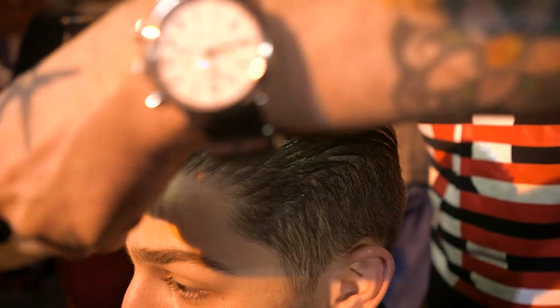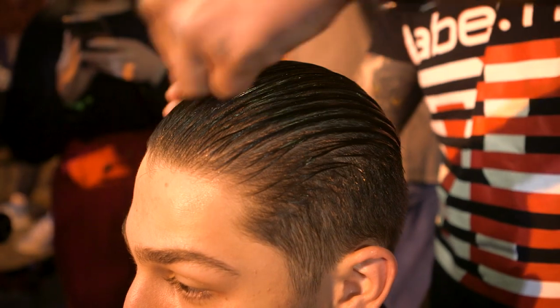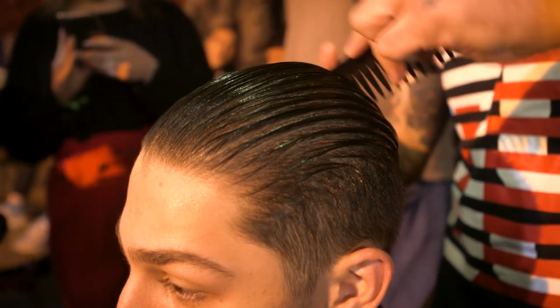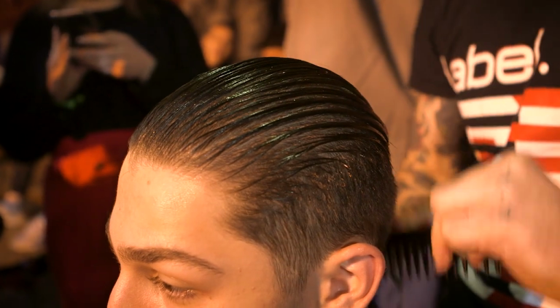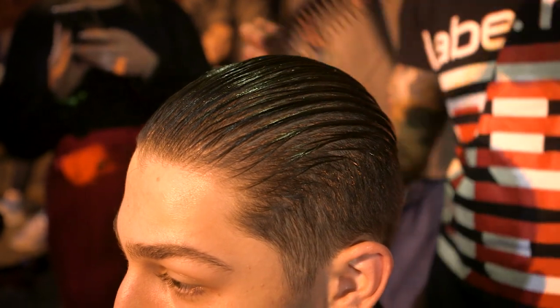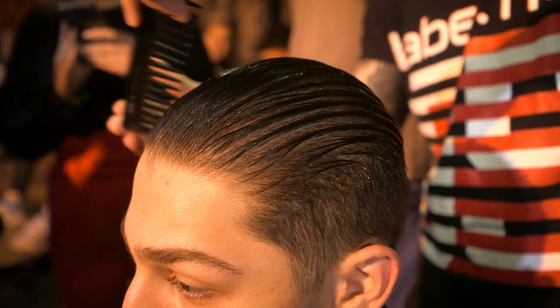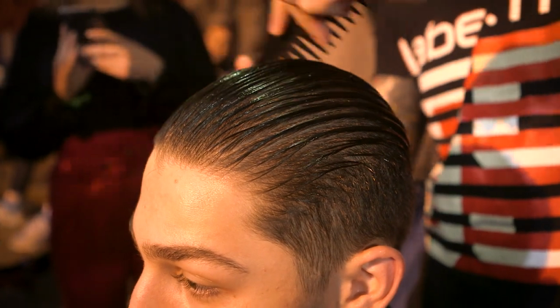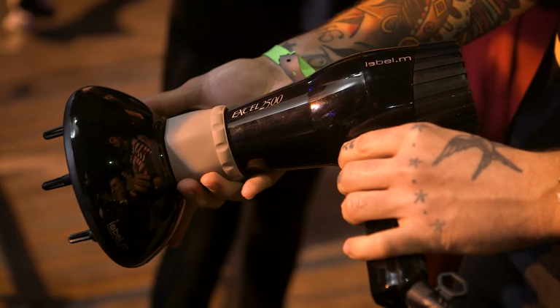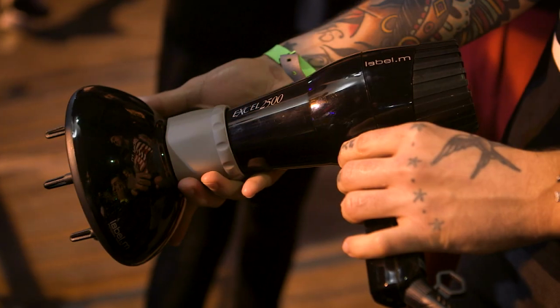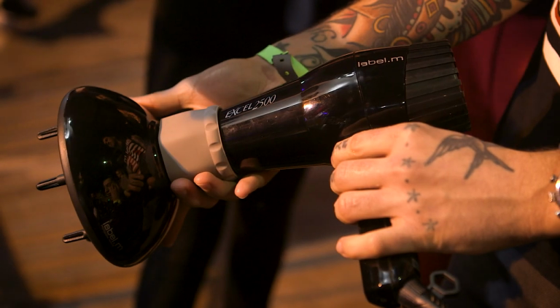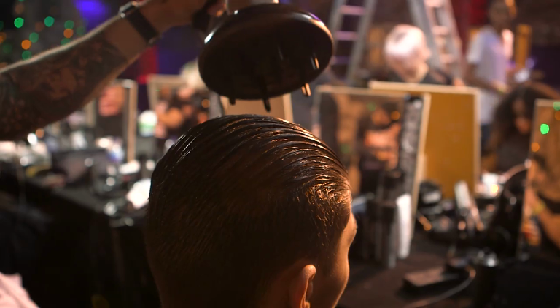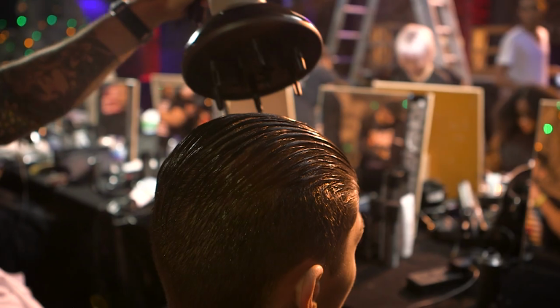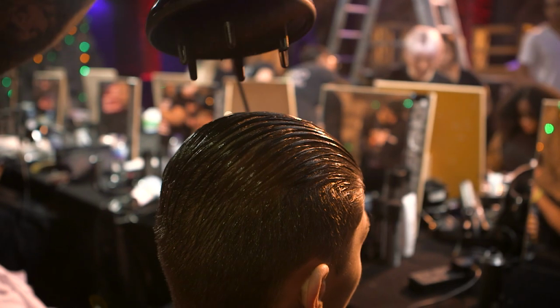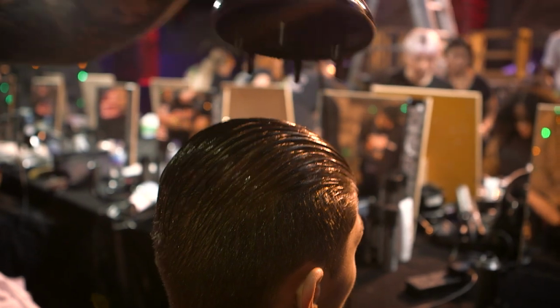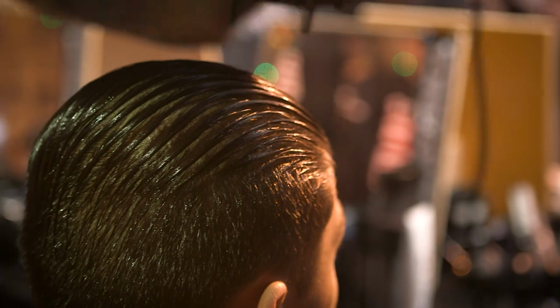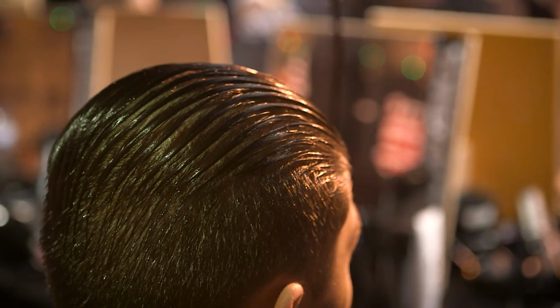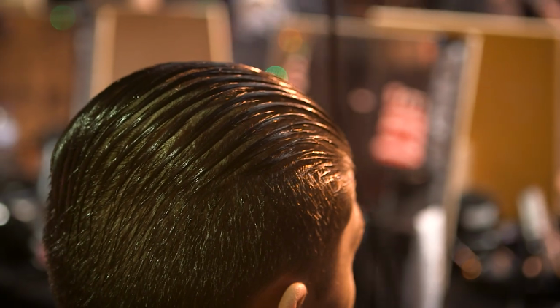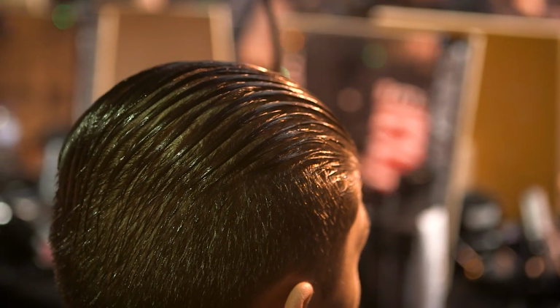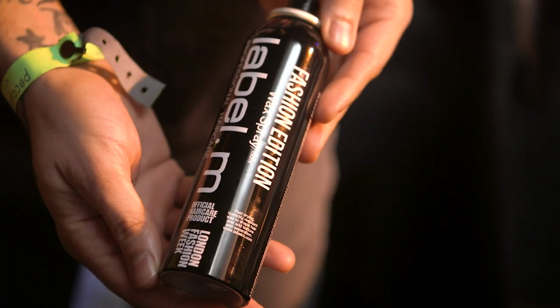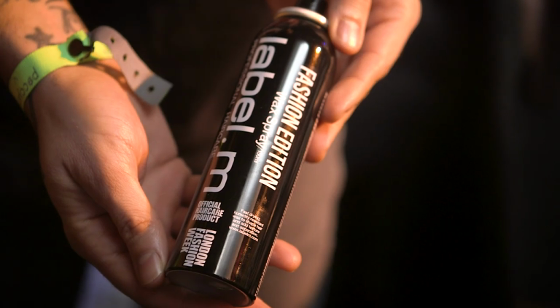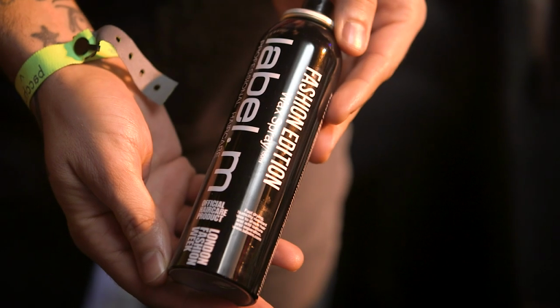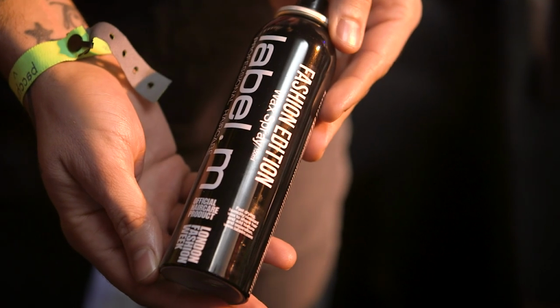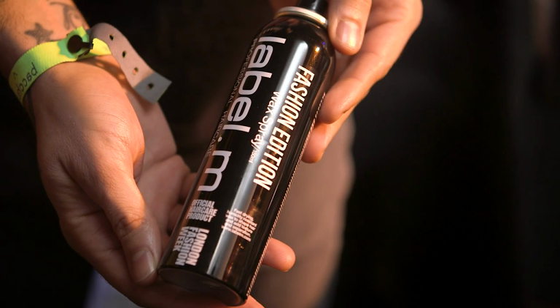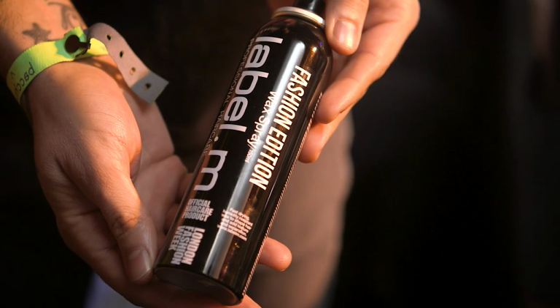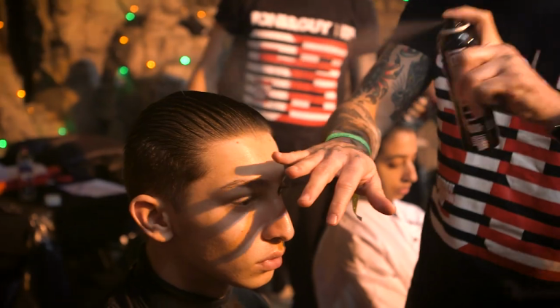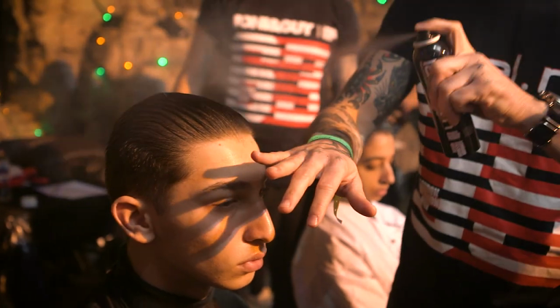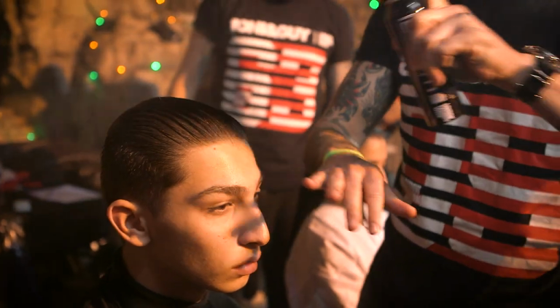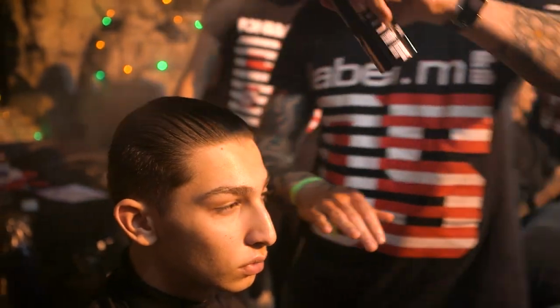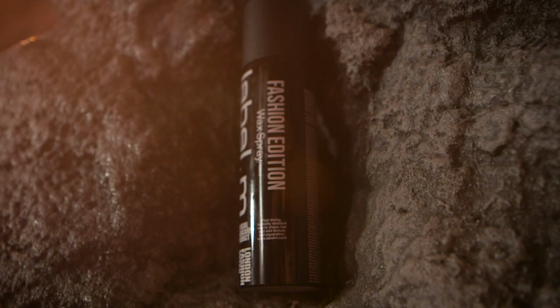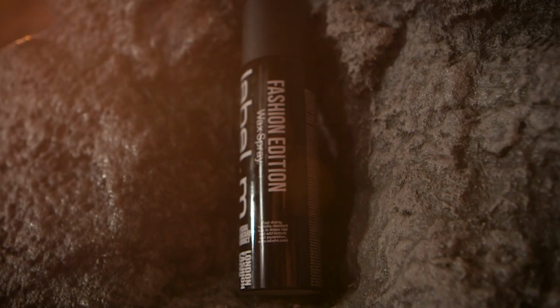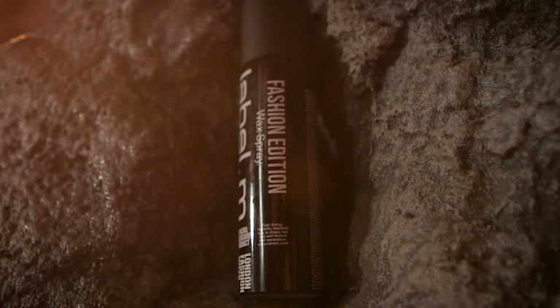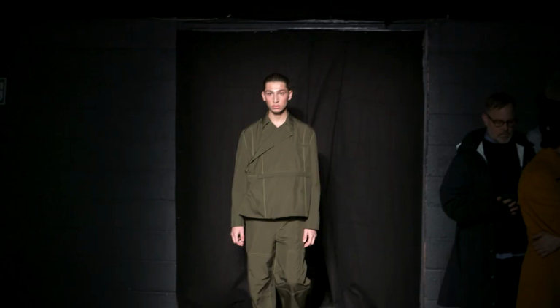Once that was done, we put the diffuser on the hair dryer and dried until it was about 90% dry. Once dry, we used a wax spray to finish, and that just gives it a really, really glossy finish.